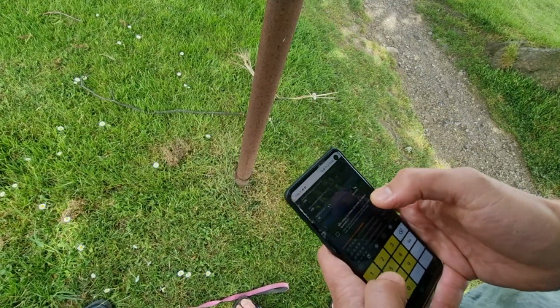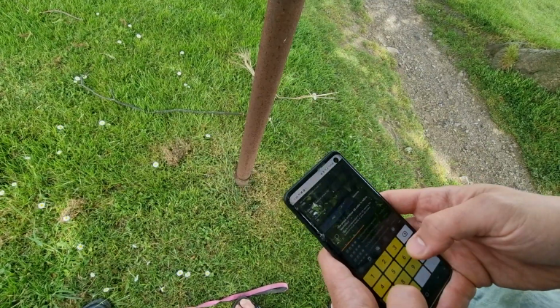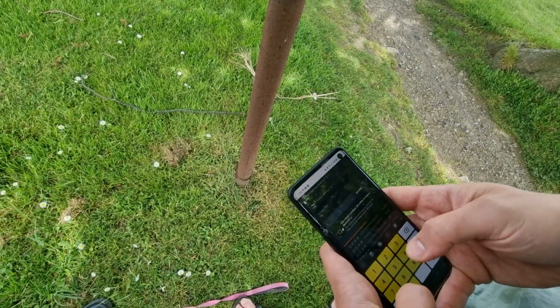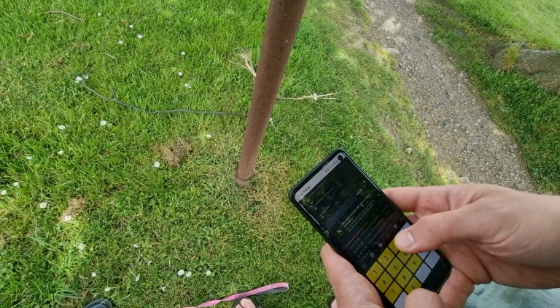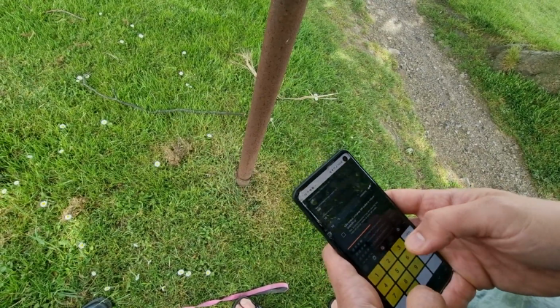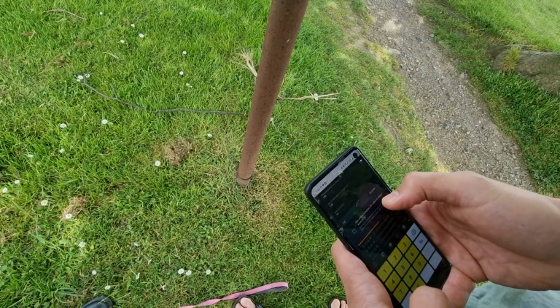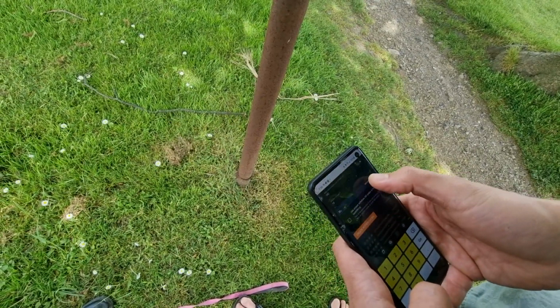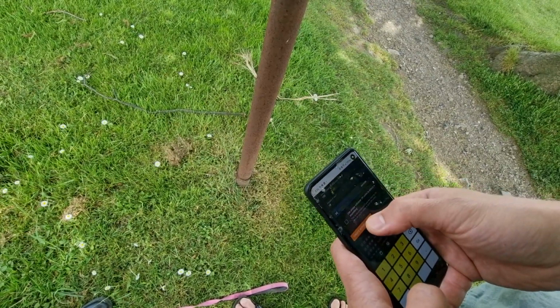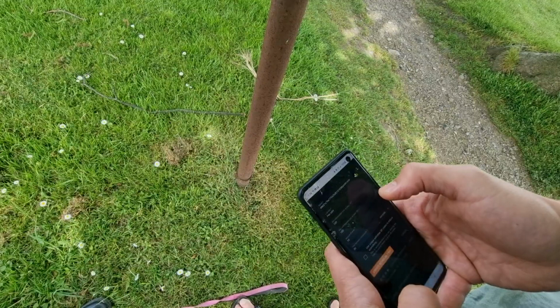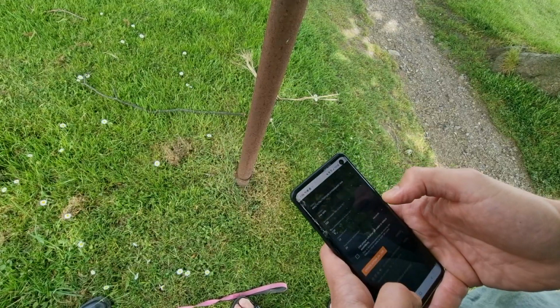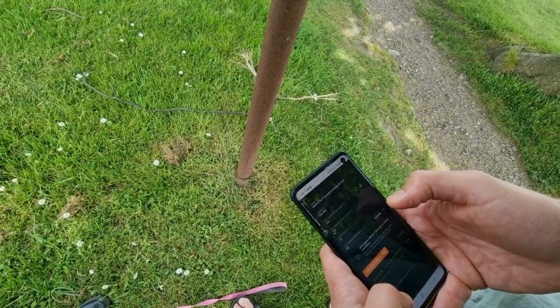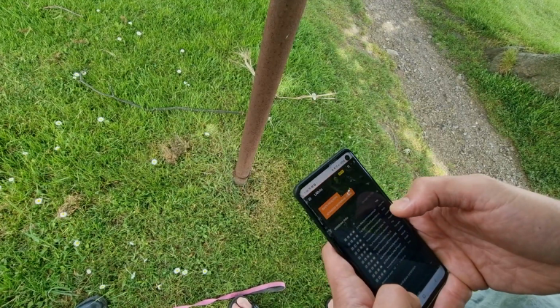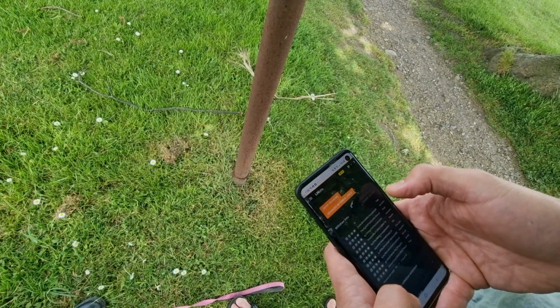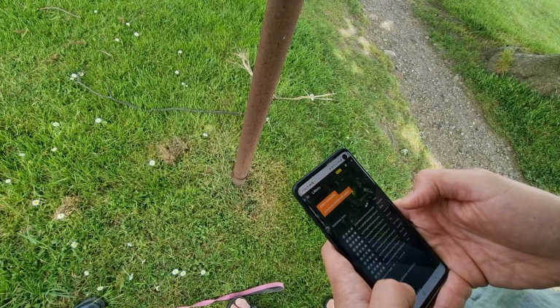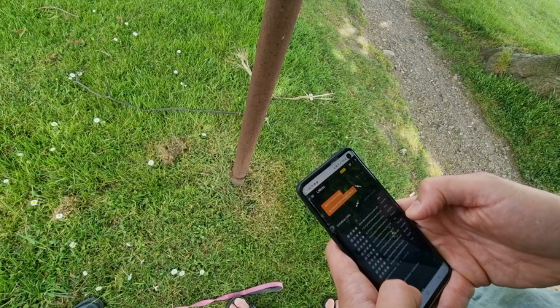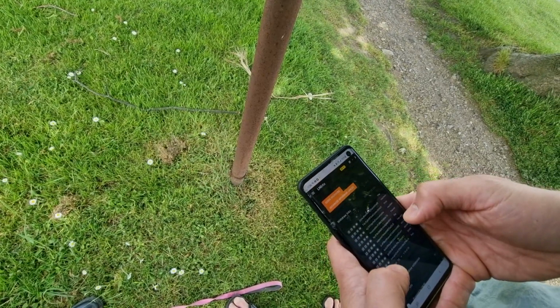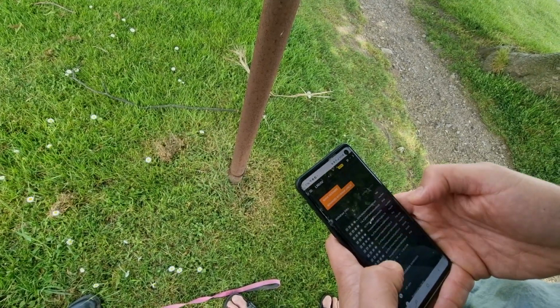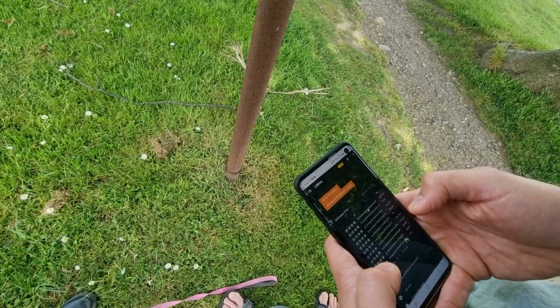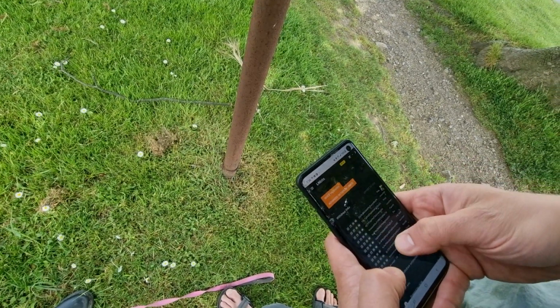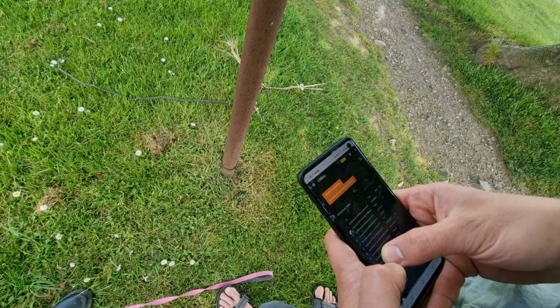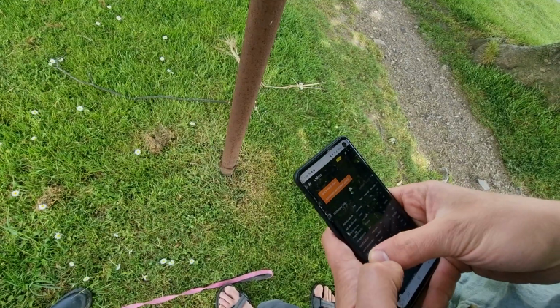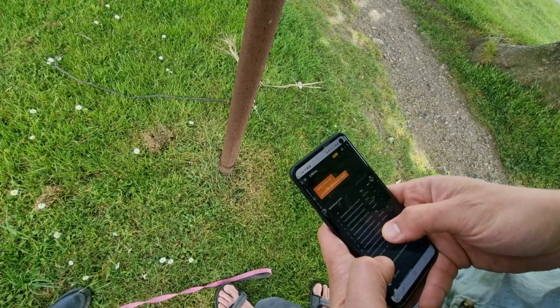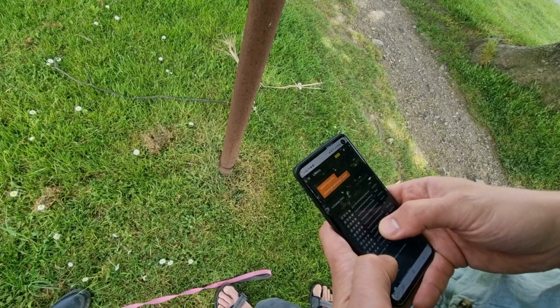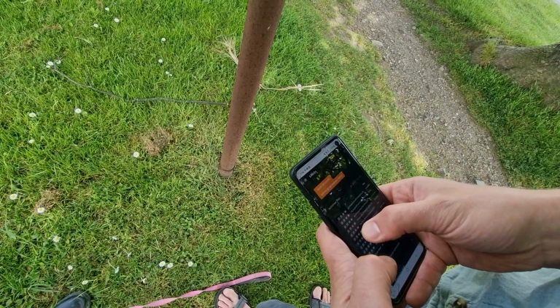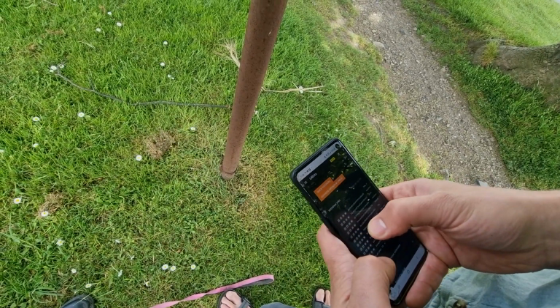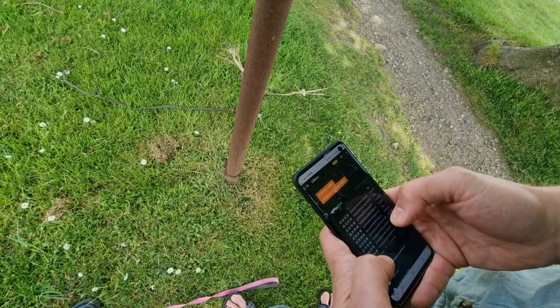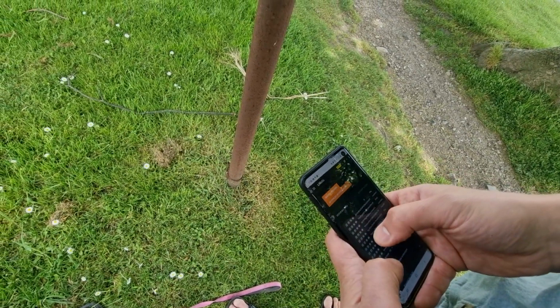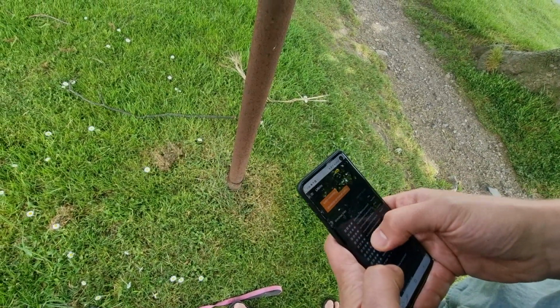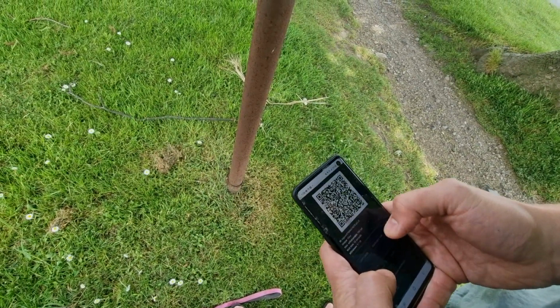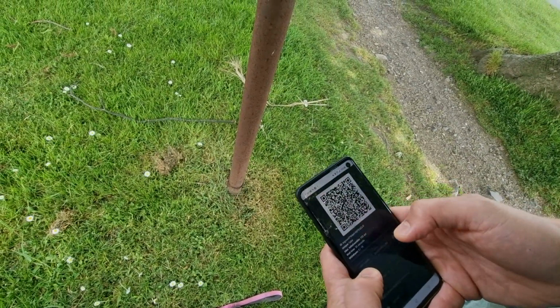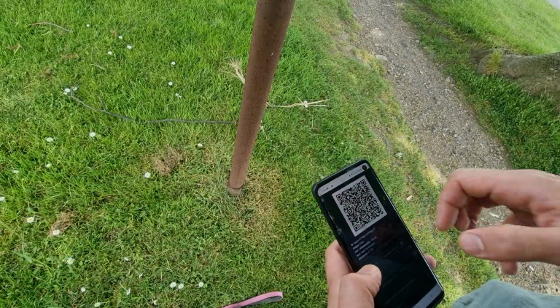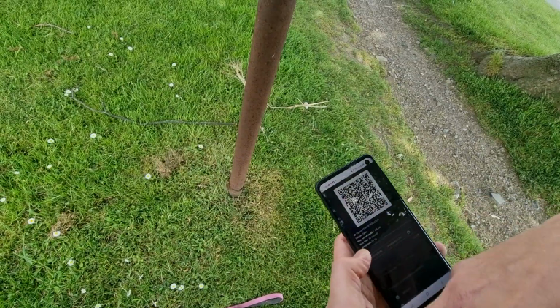Set the time between withdrawals — let's go for 30 seconds — then click Create LNURL withdrawal link. I'm going to call it FreeSats, click on that, and there we go.